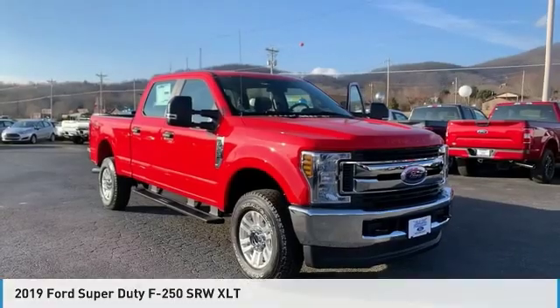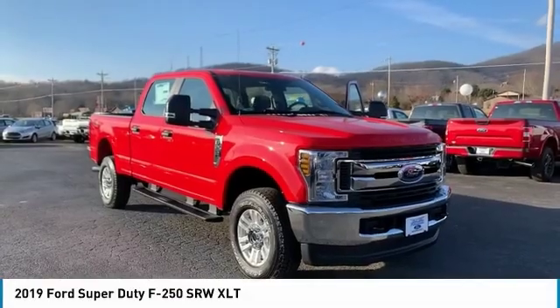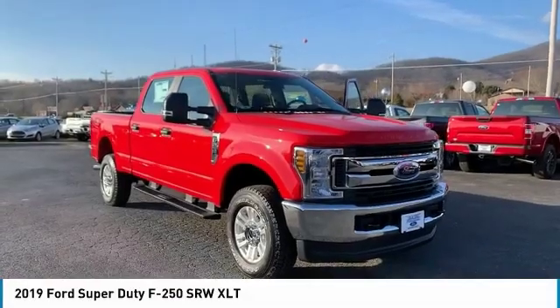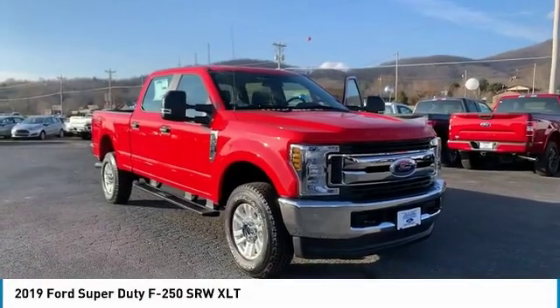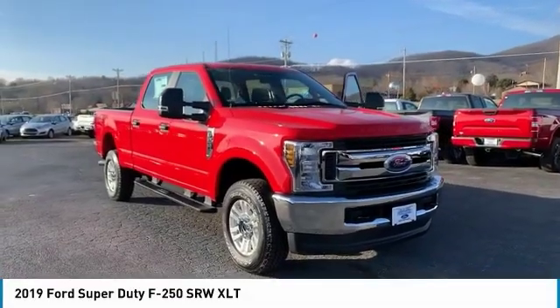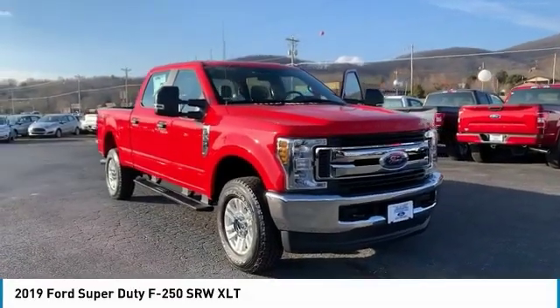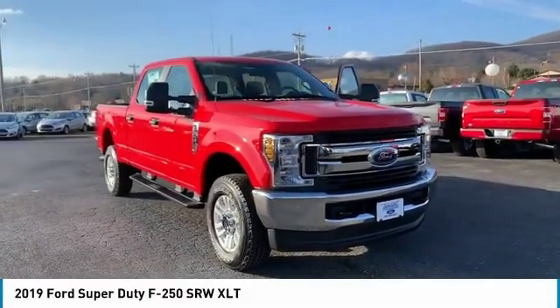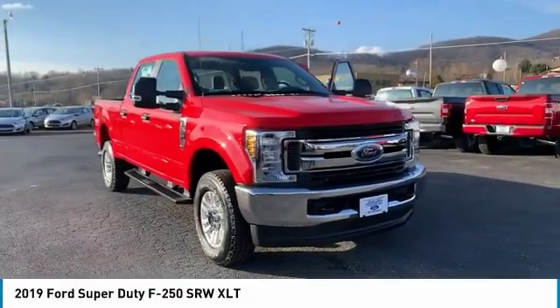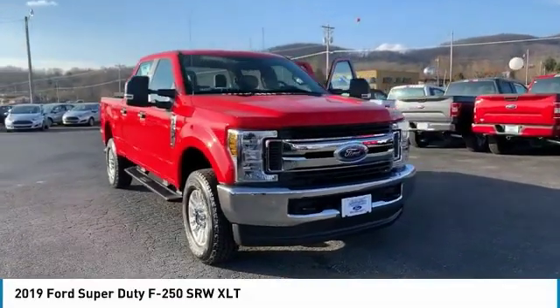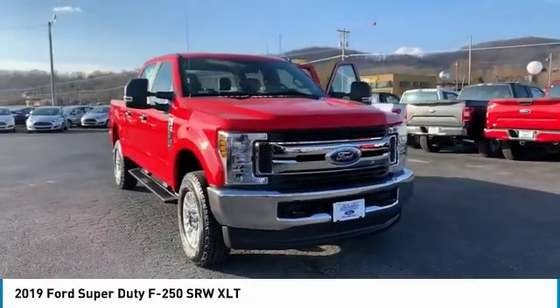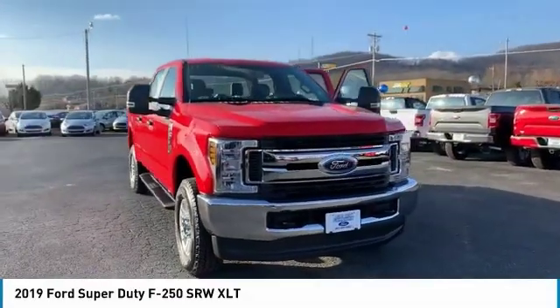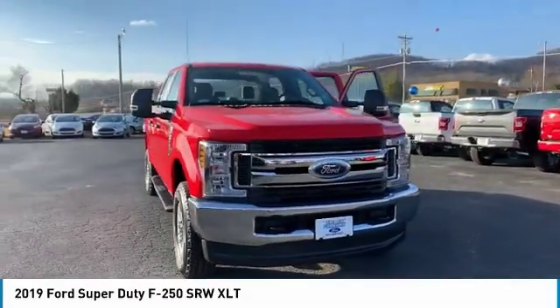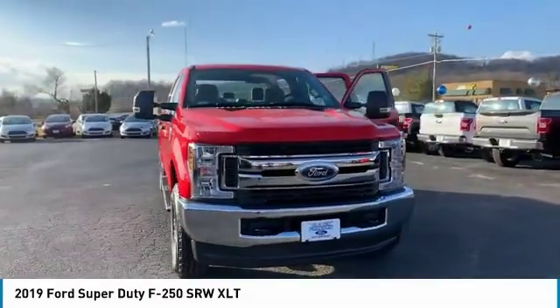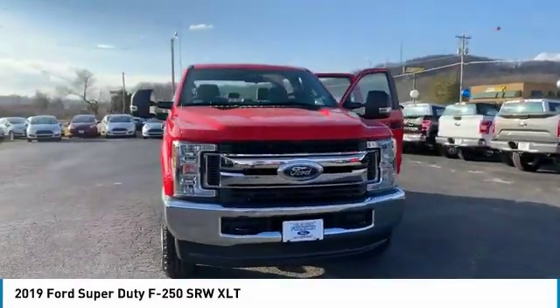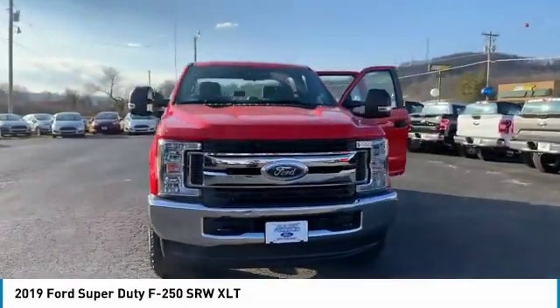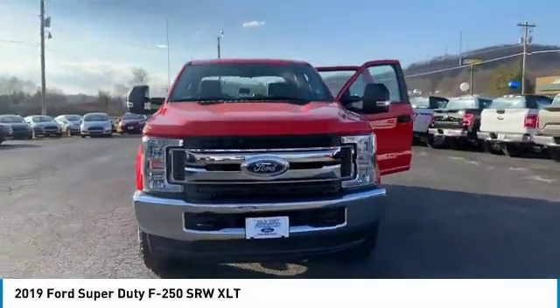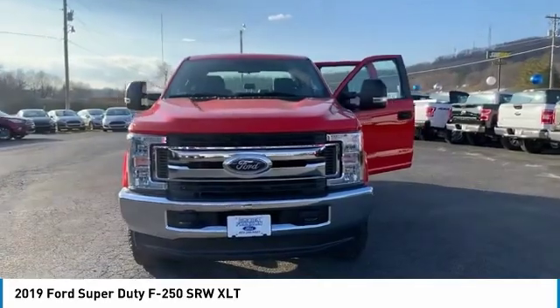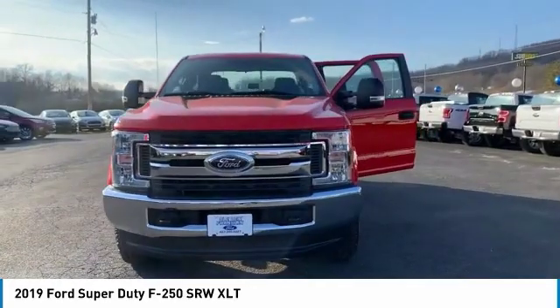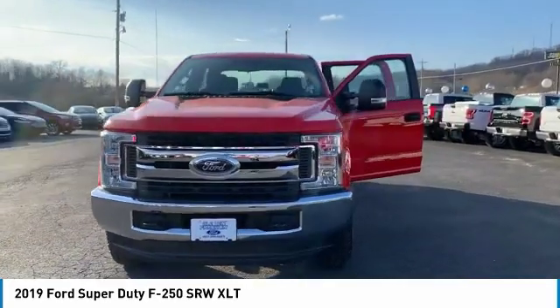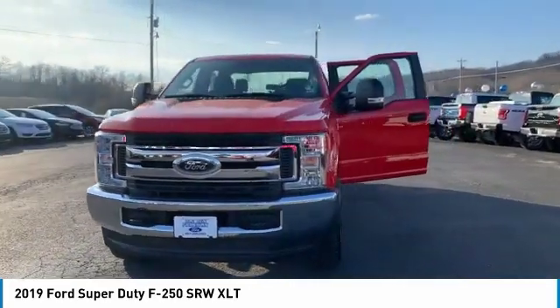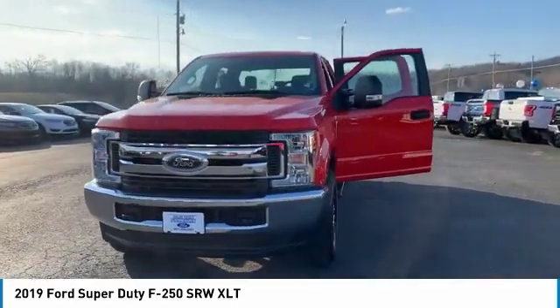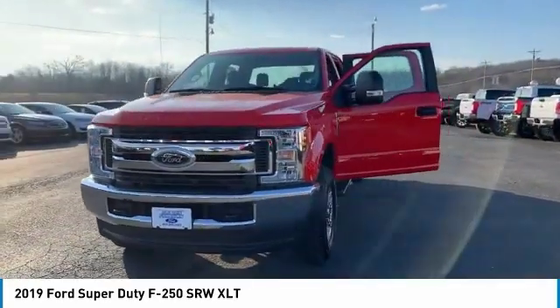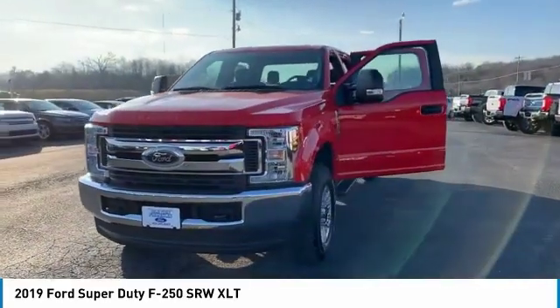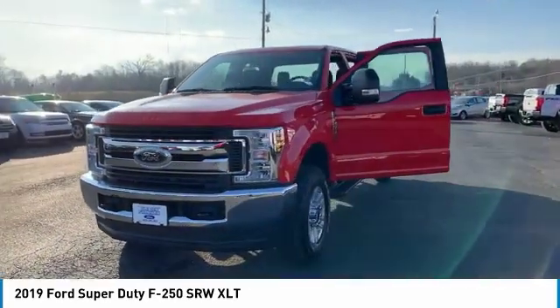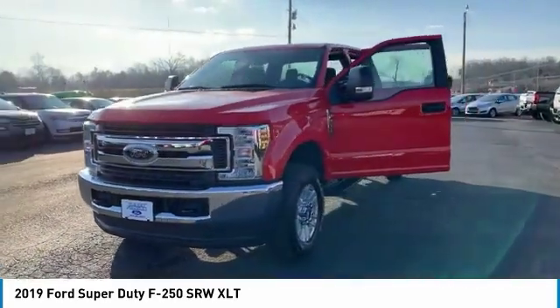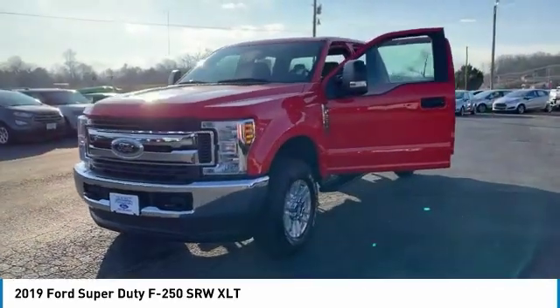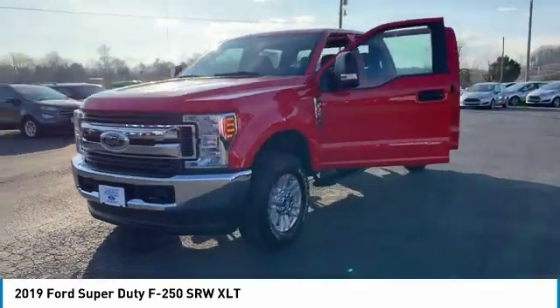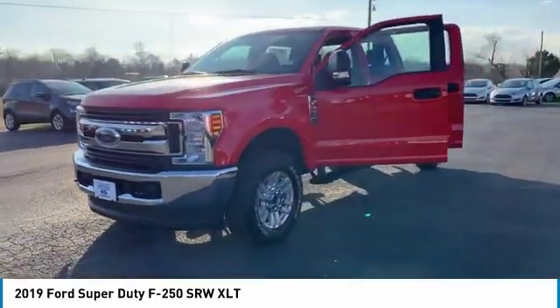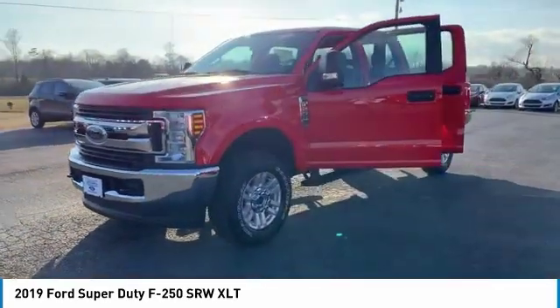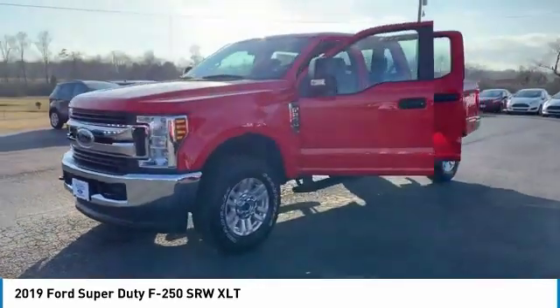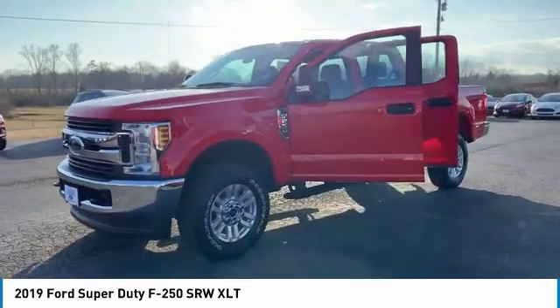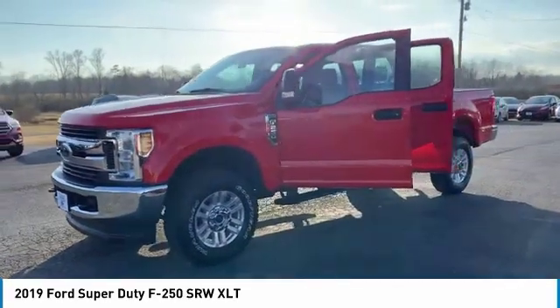We are pleased to show you the 2019 F-250 Super Duty. Head-to-head fuel efficiency. Head-to-head towing. Head-to-head torque.